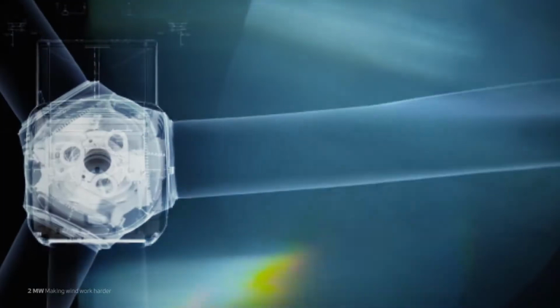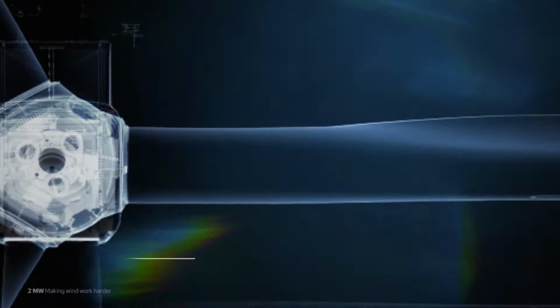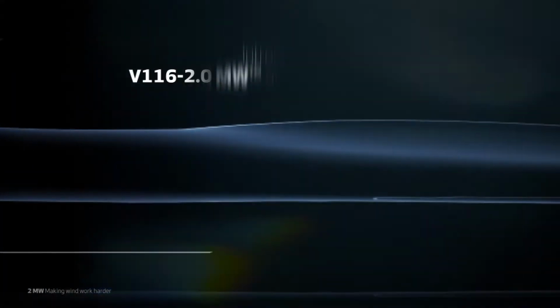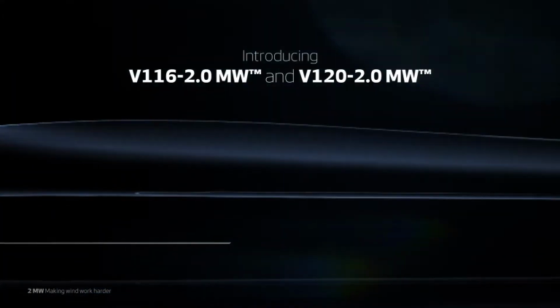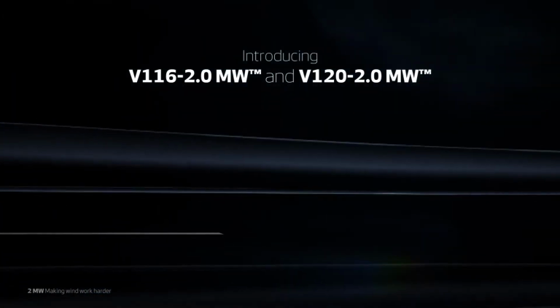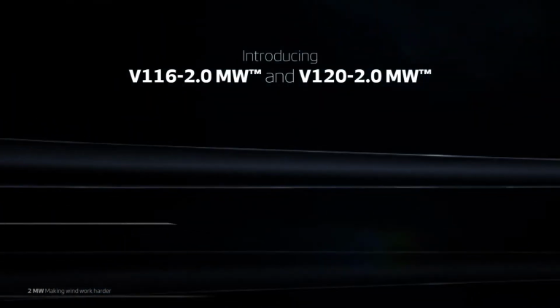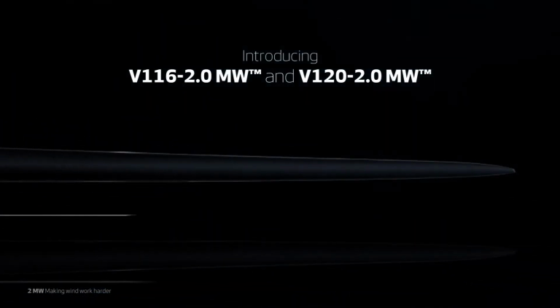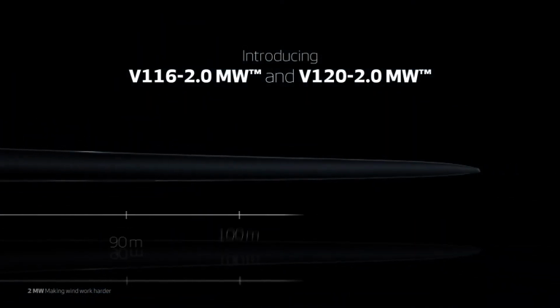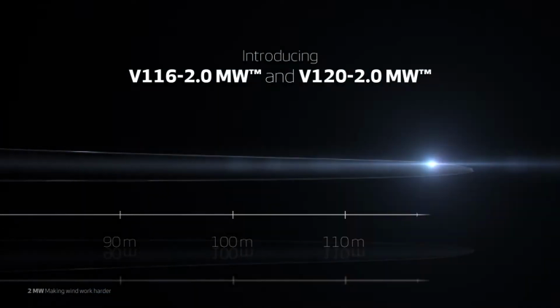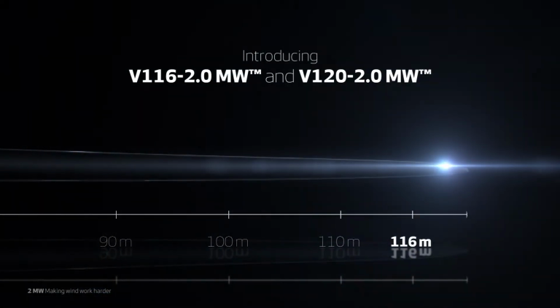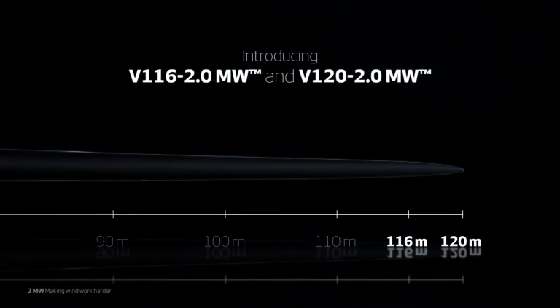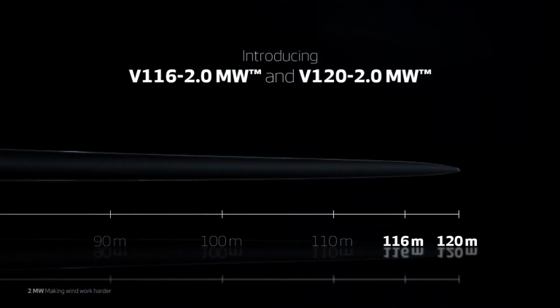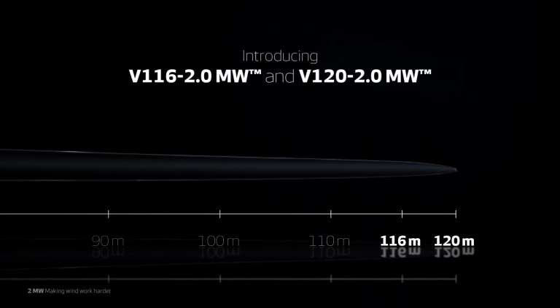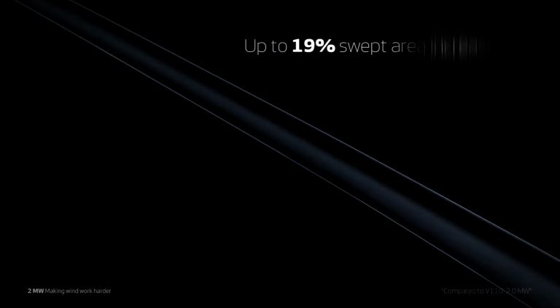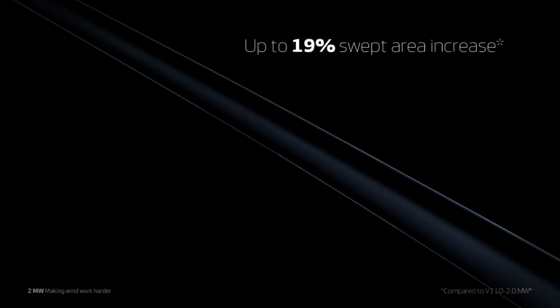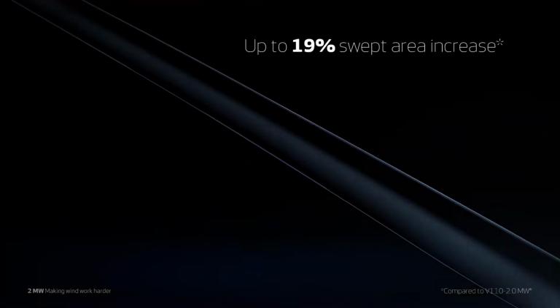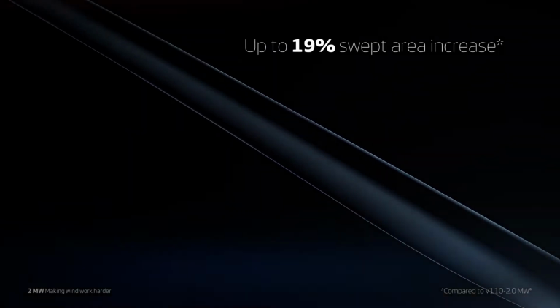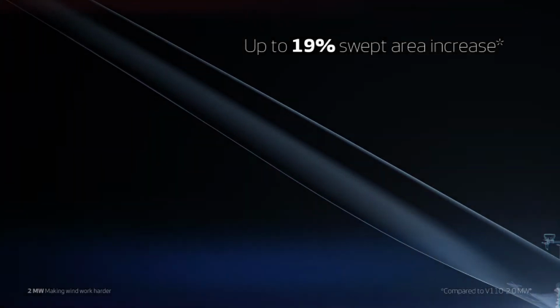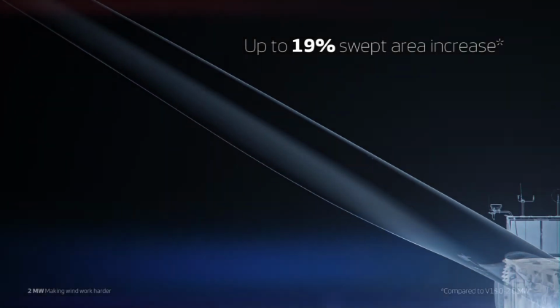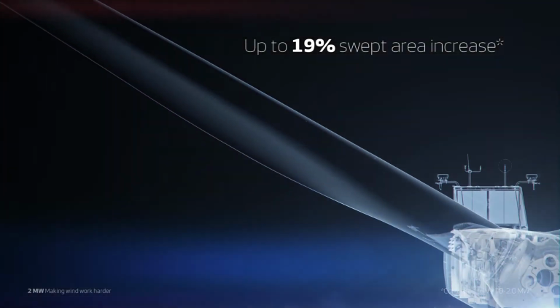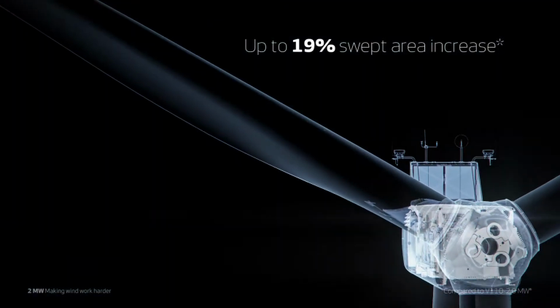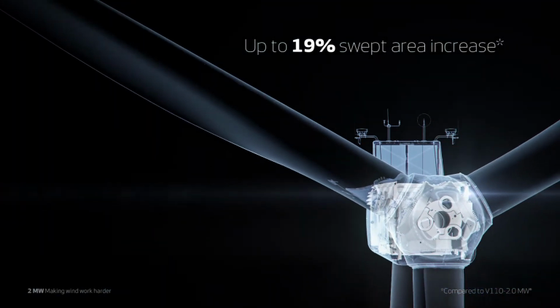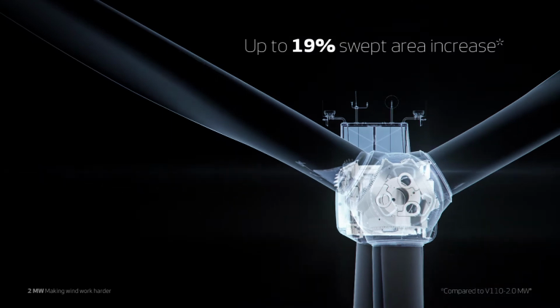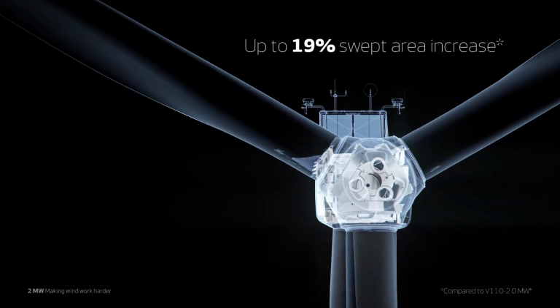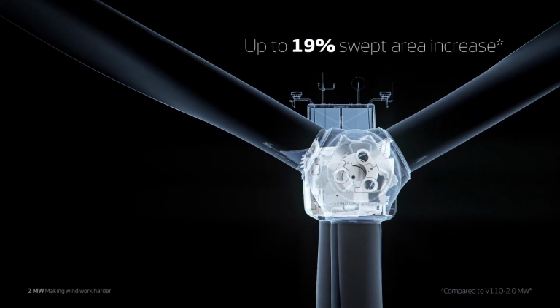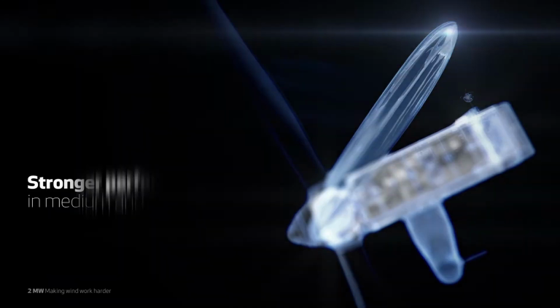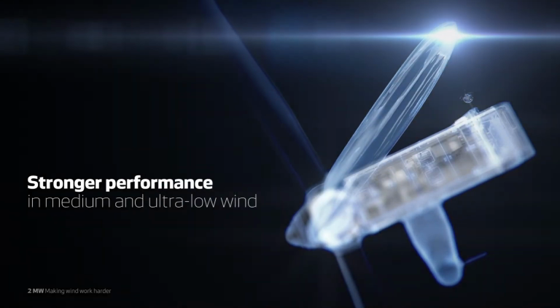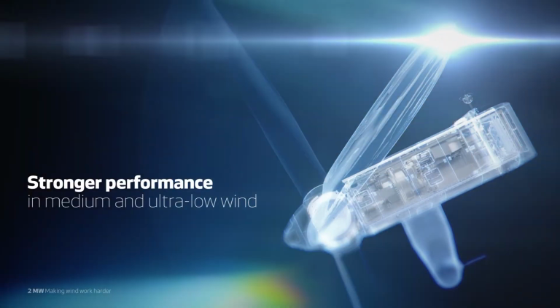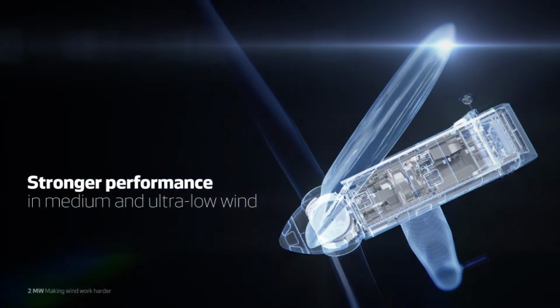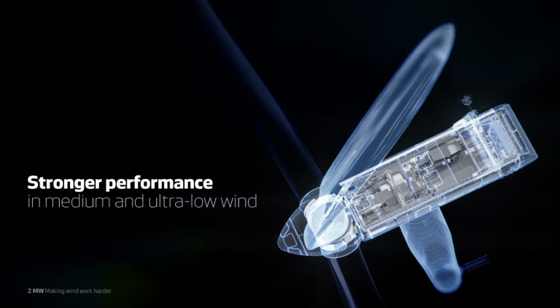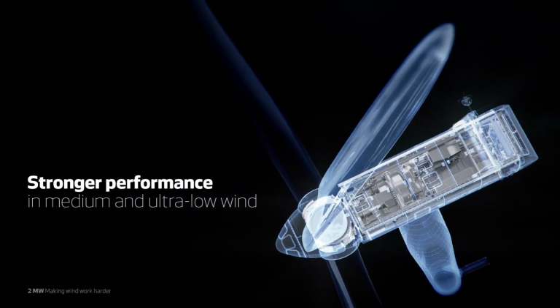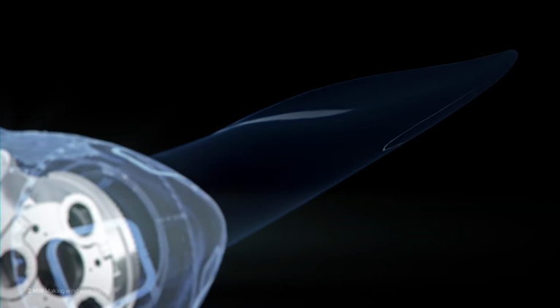With the introduction of 116 and 120 meter rotors, the Vestas 2MW platform now powers 5 rotor variants, covering all wind conditions and strengthening performance in medium to ultra-low wind.